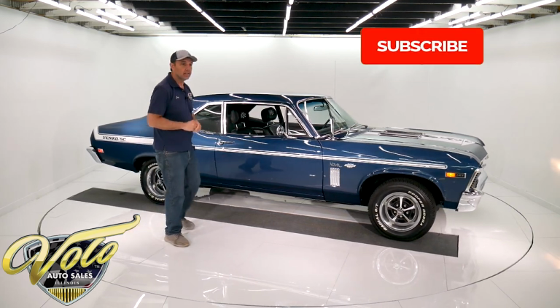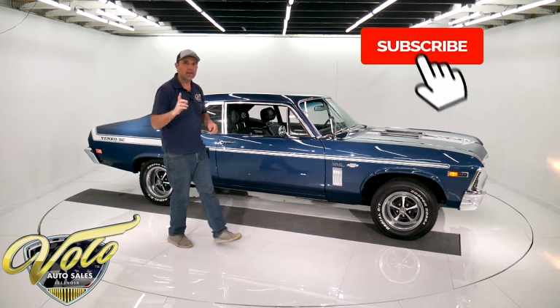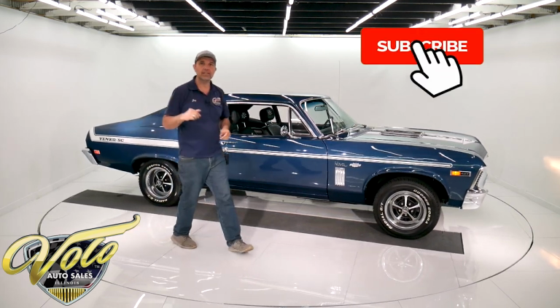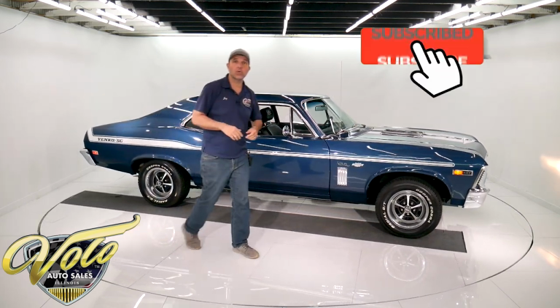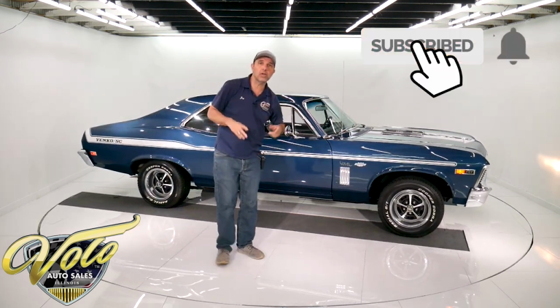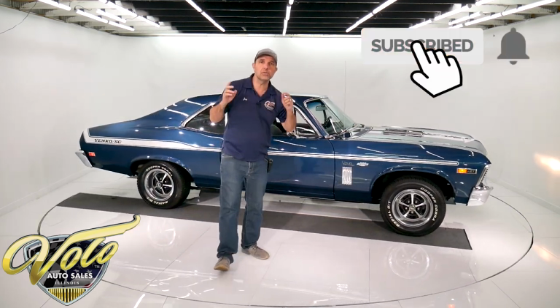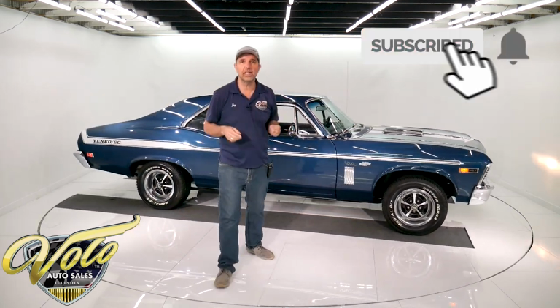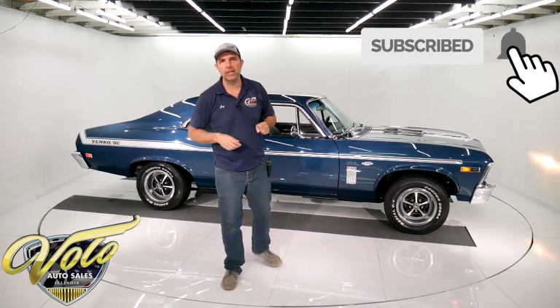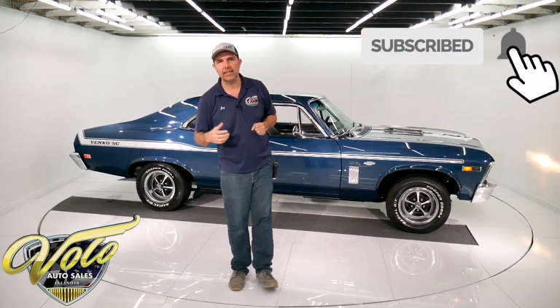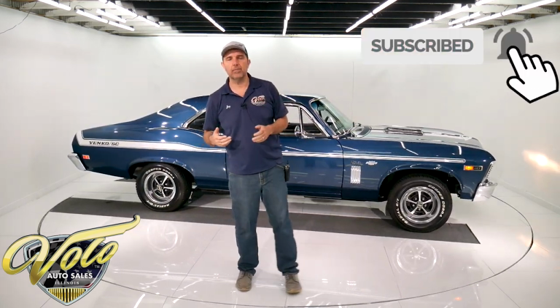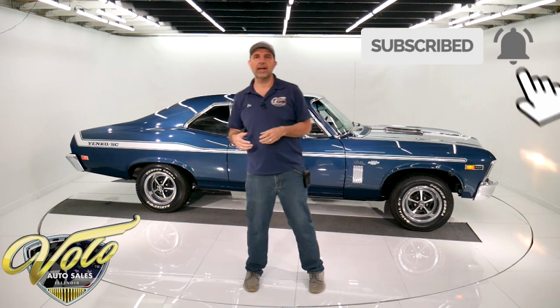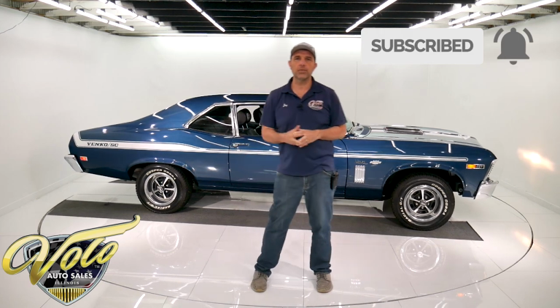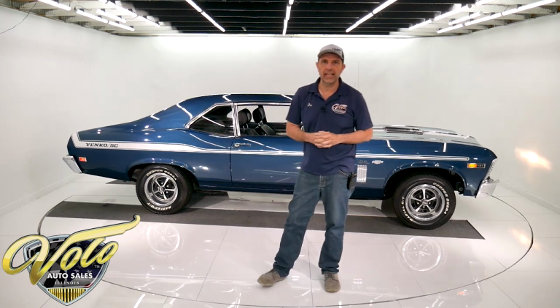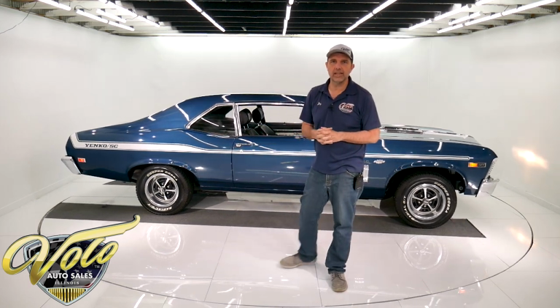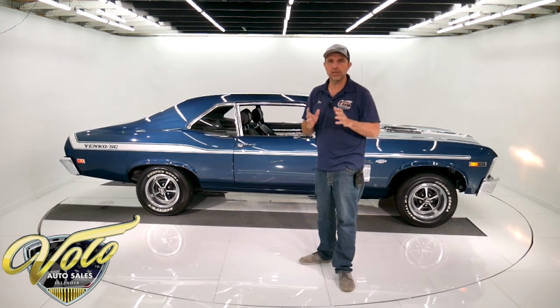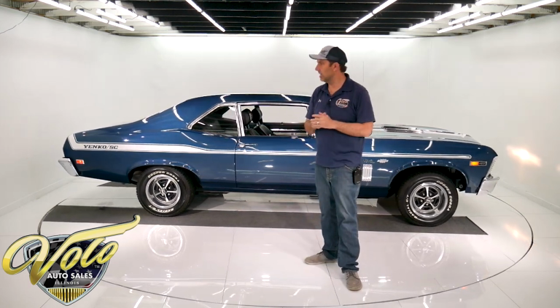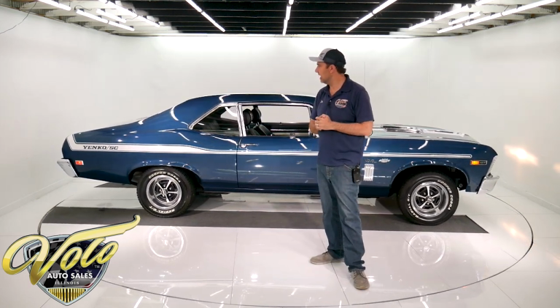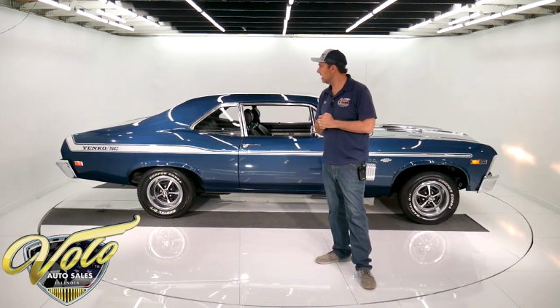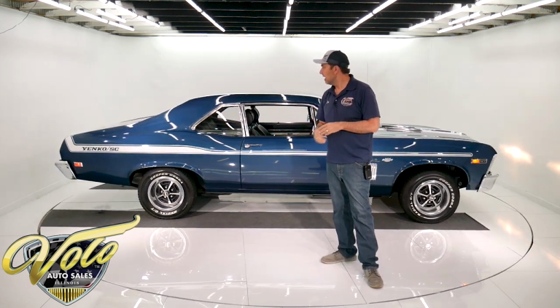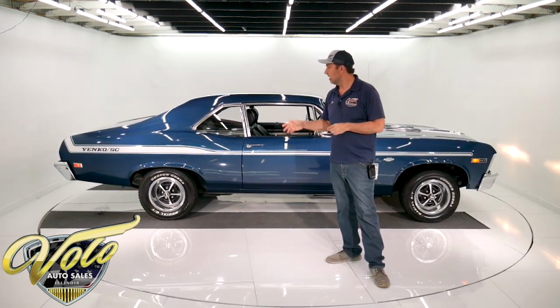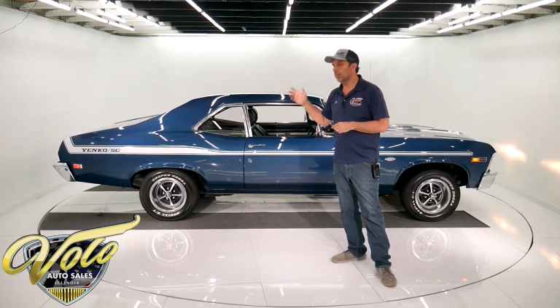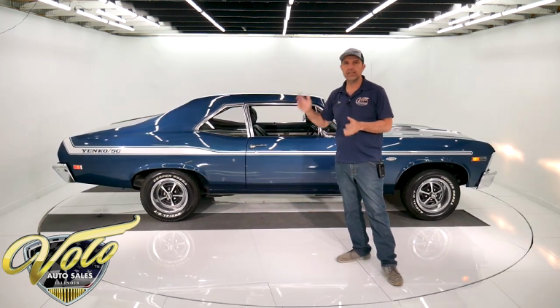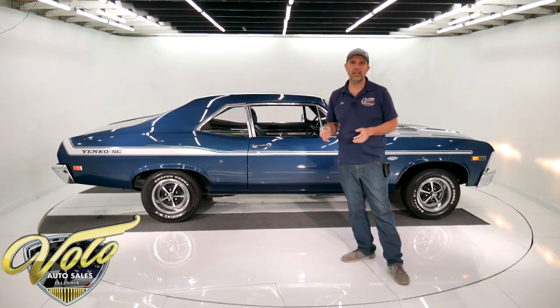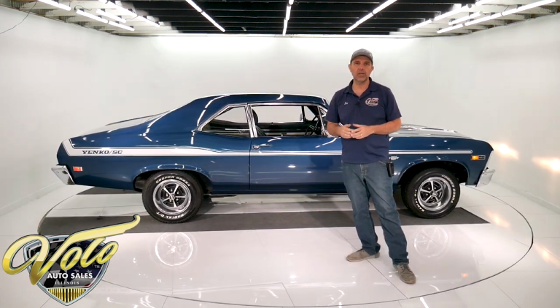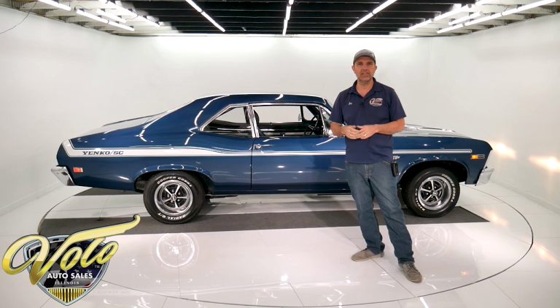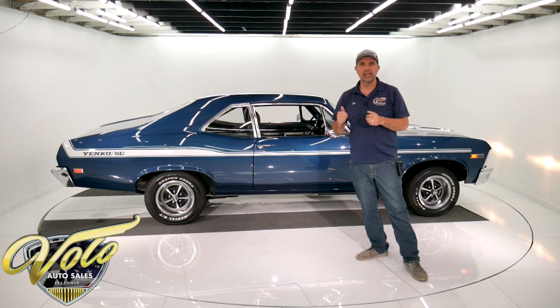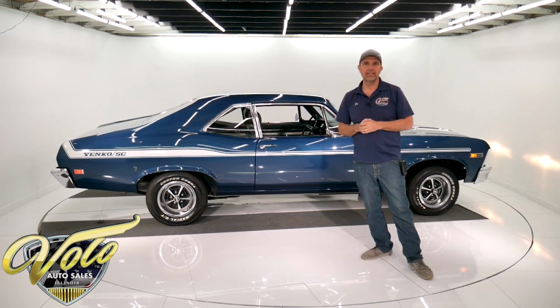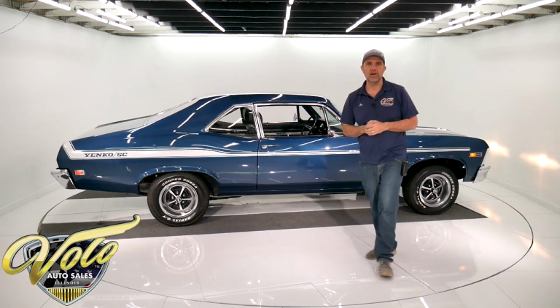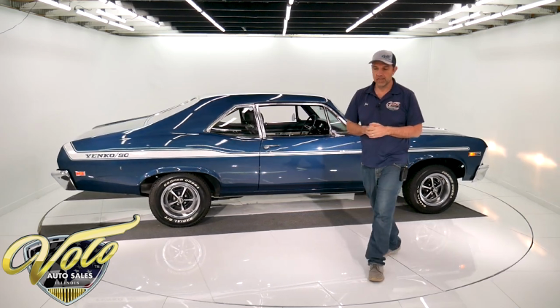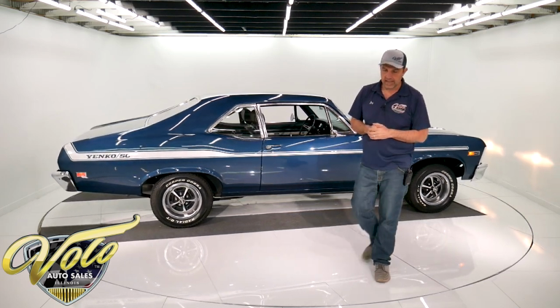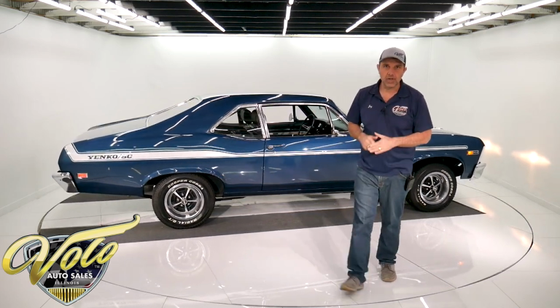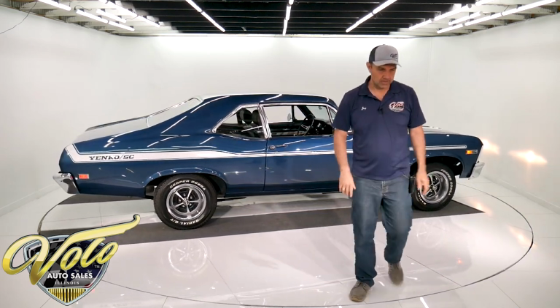So there you have it. Subscribe to our YouTube channel — really excited about the cars we've been getting in, especially as of lately. And please, if you have any questions, let us know. Thanks for watching.